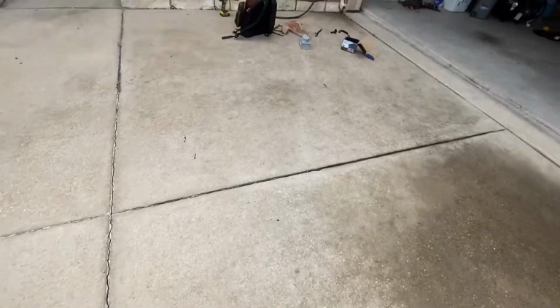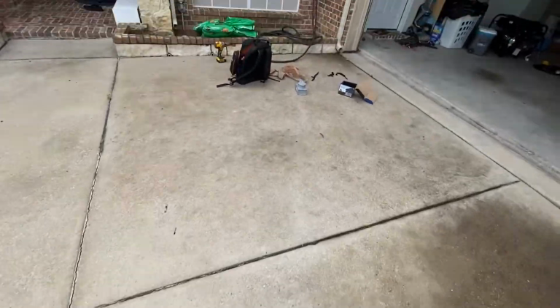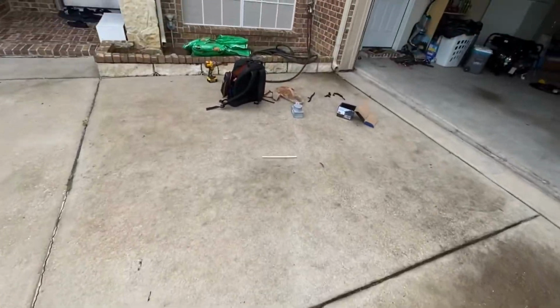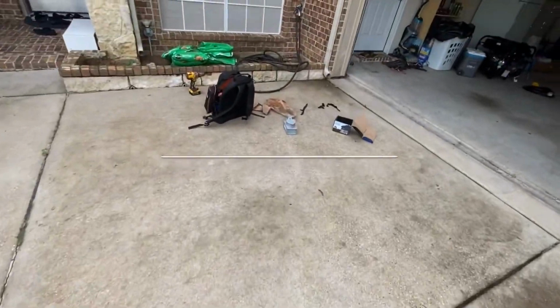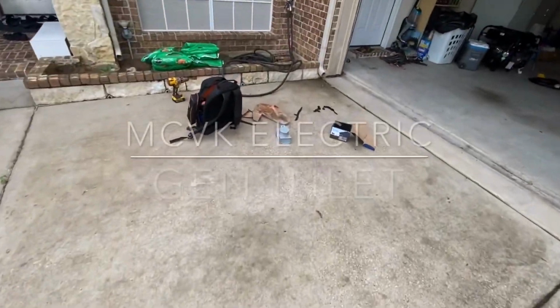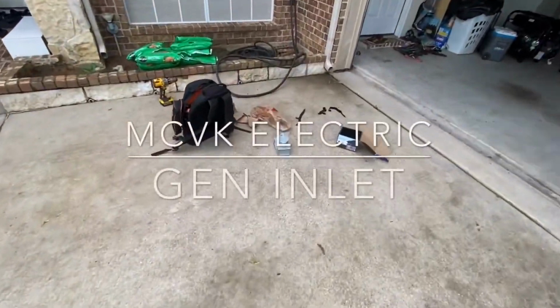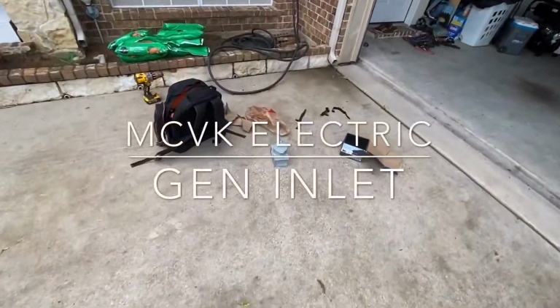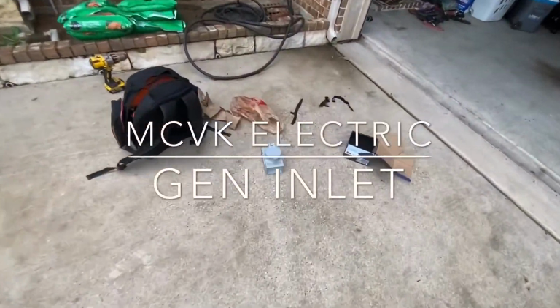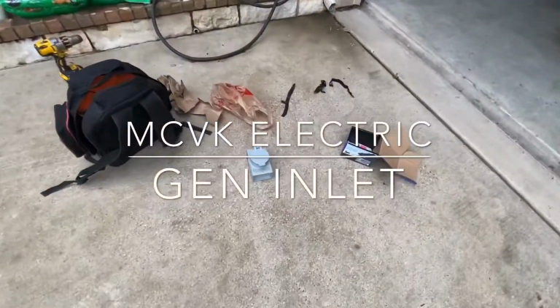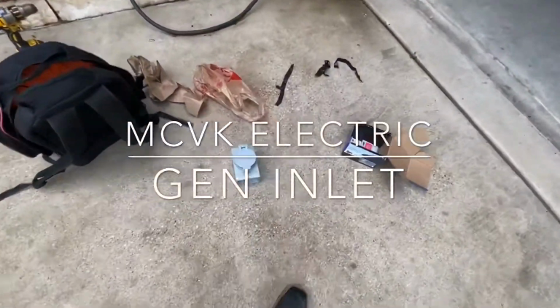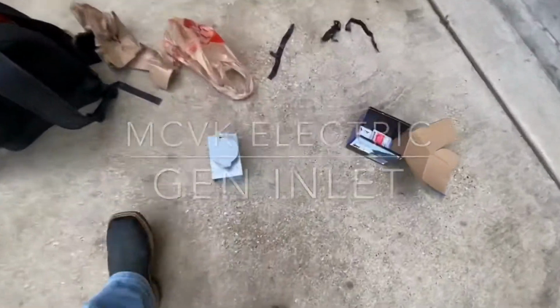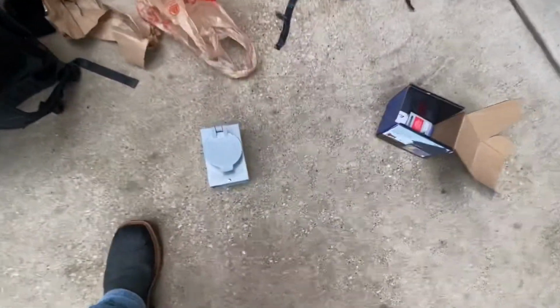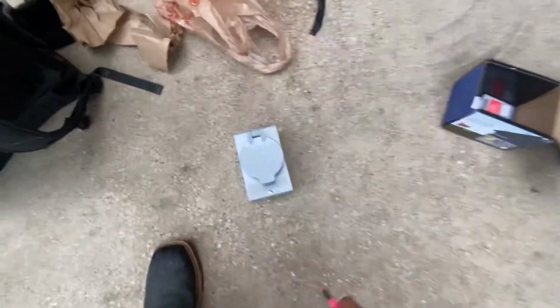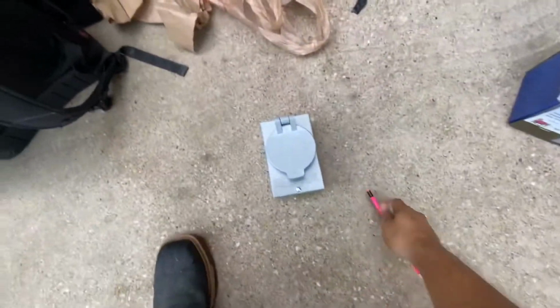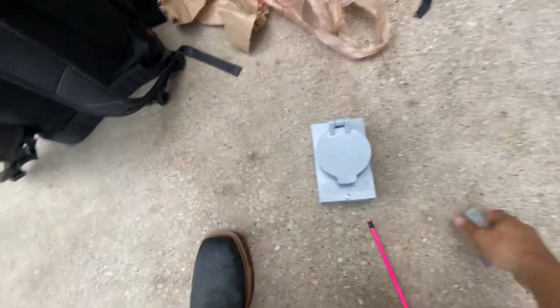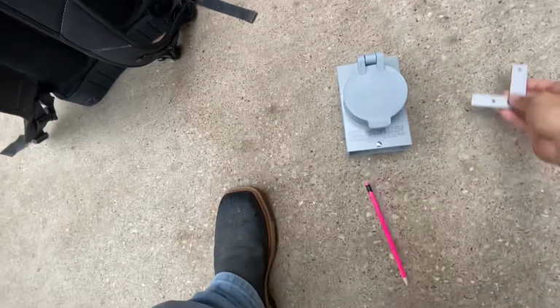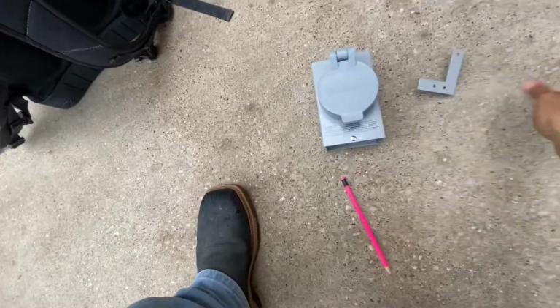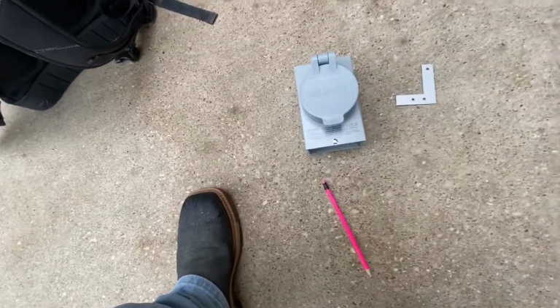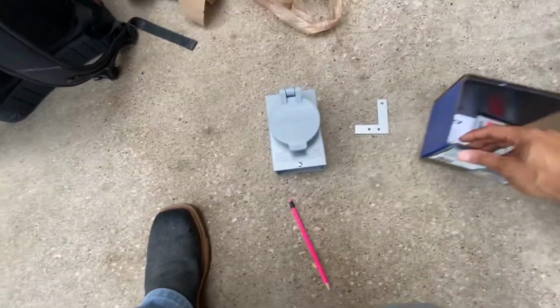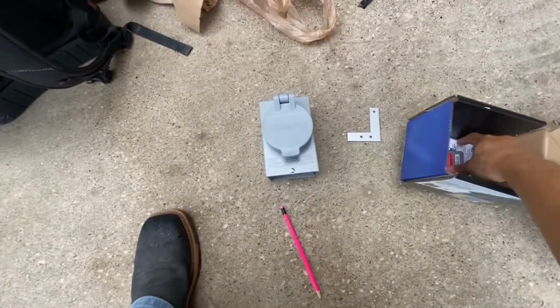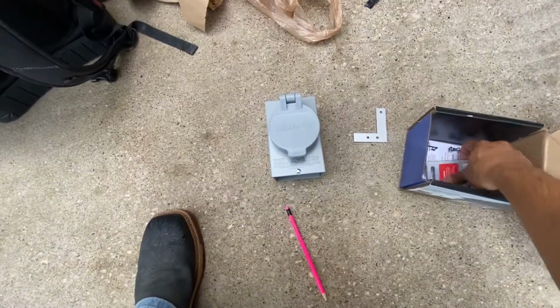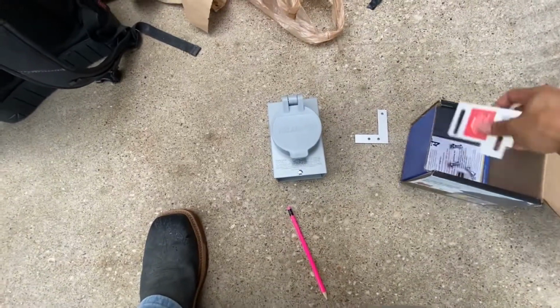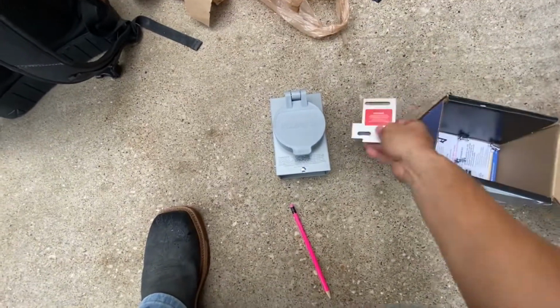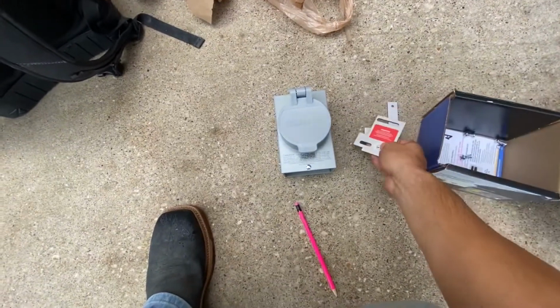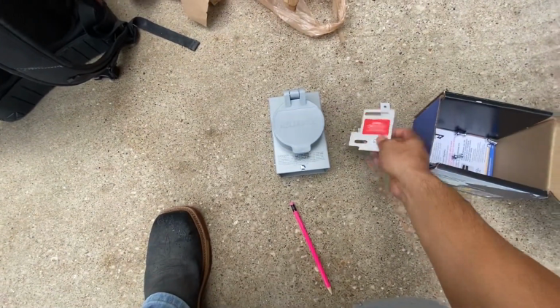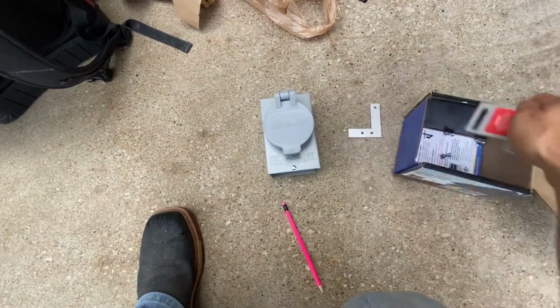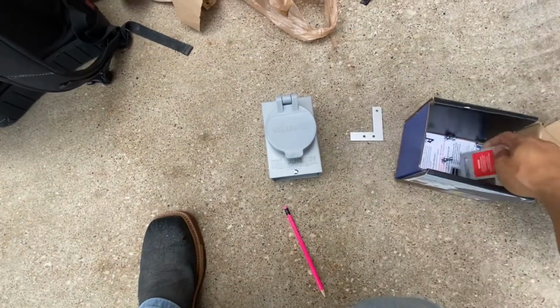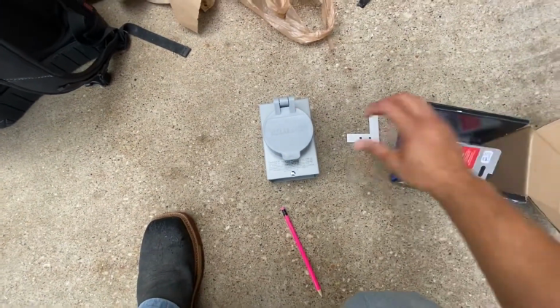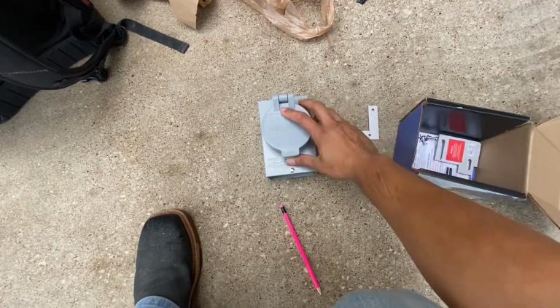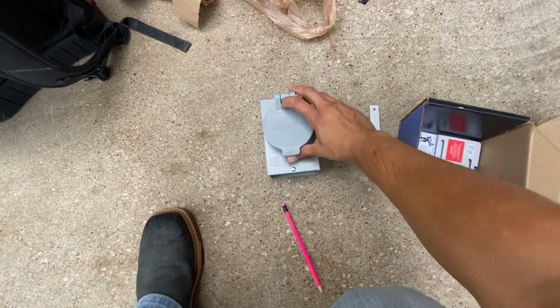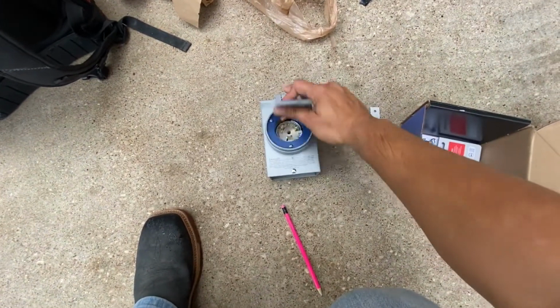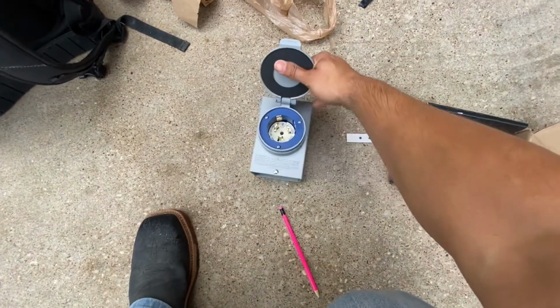All right, another humid day in Dallas, Texas. So today we got this little interlock kit right here — about to install a 50-amp inlet.